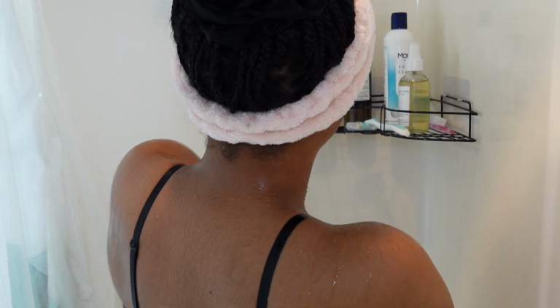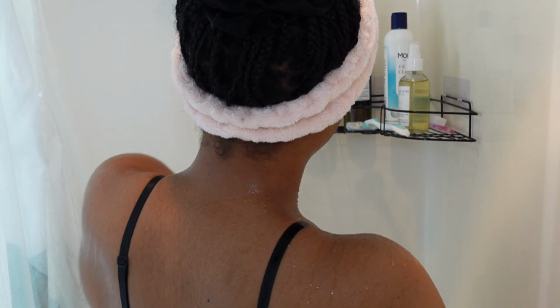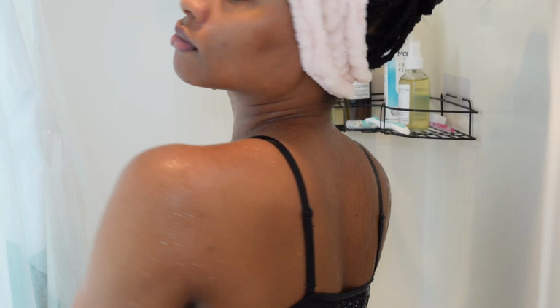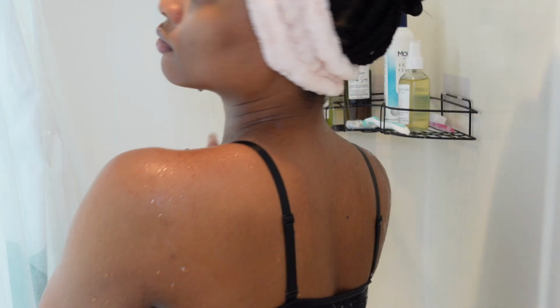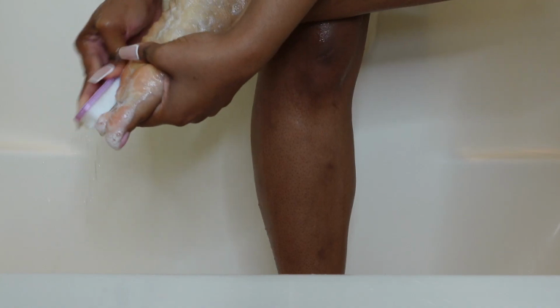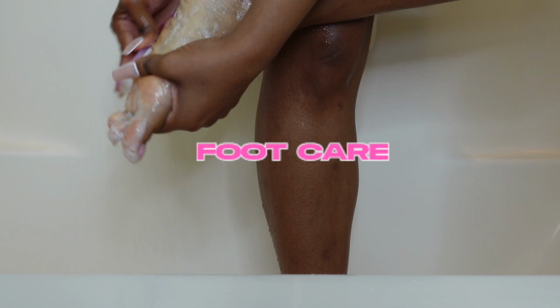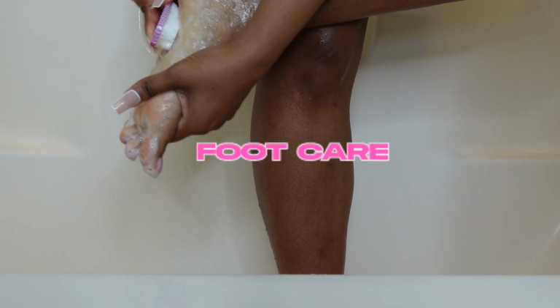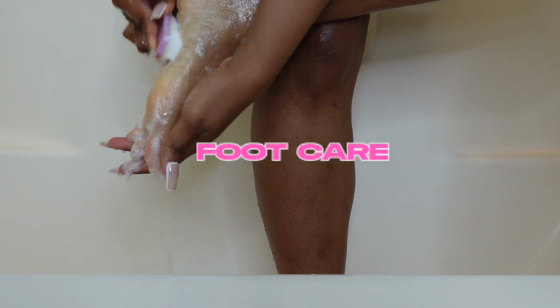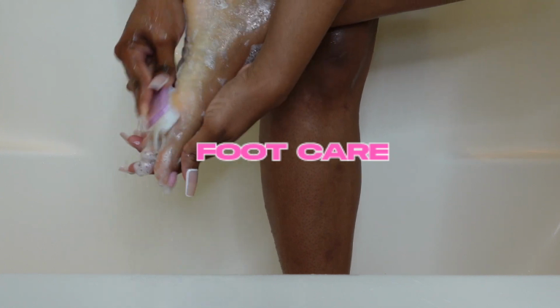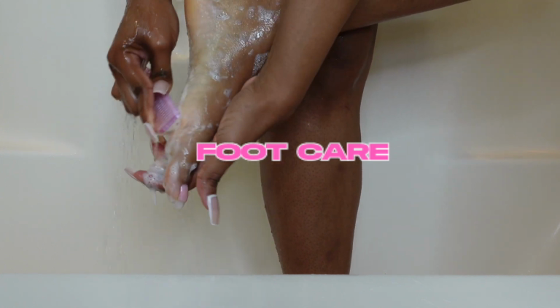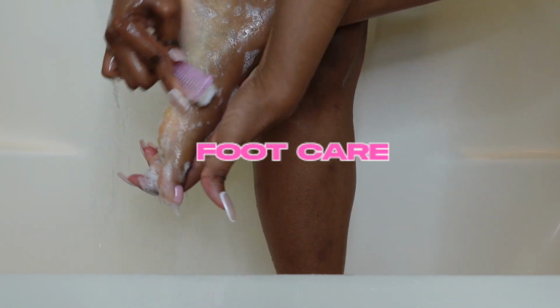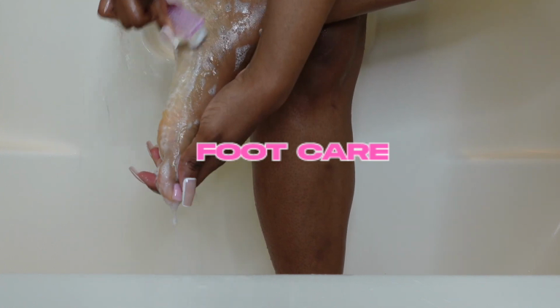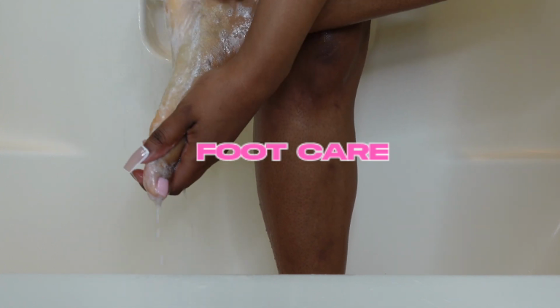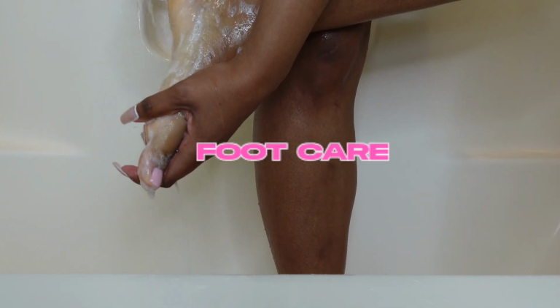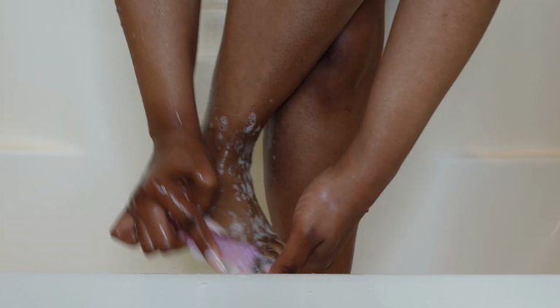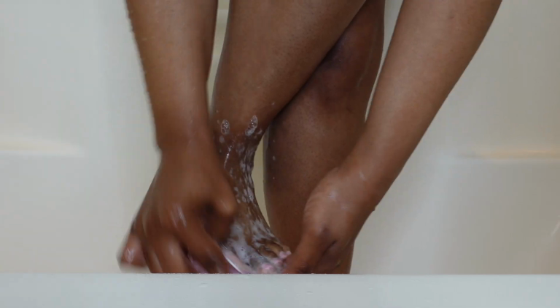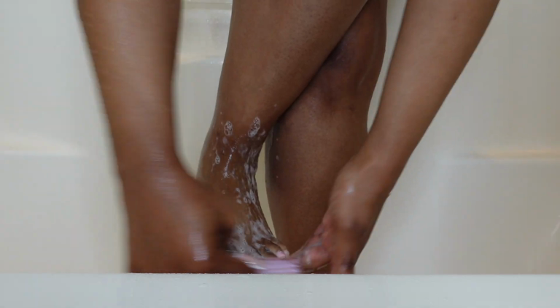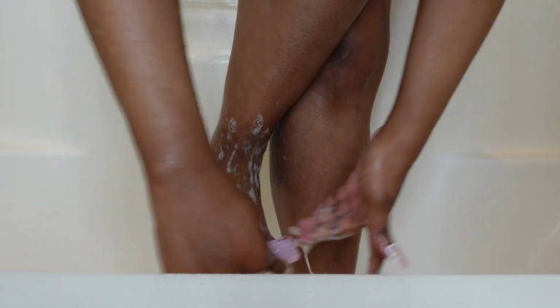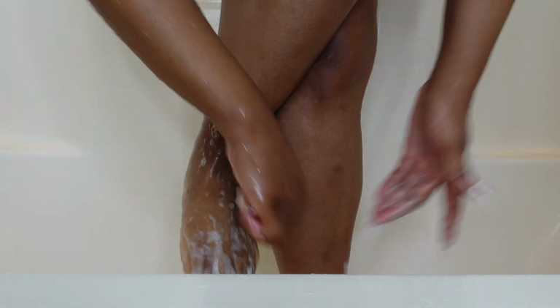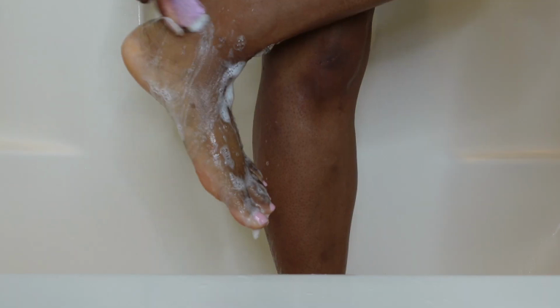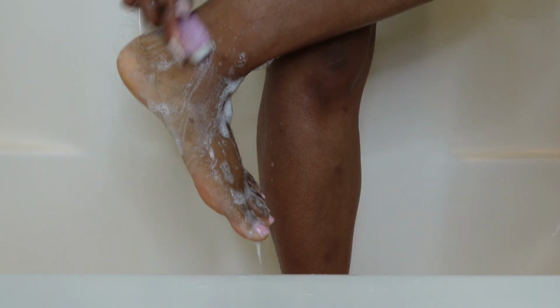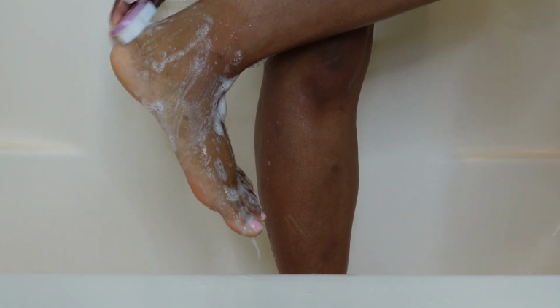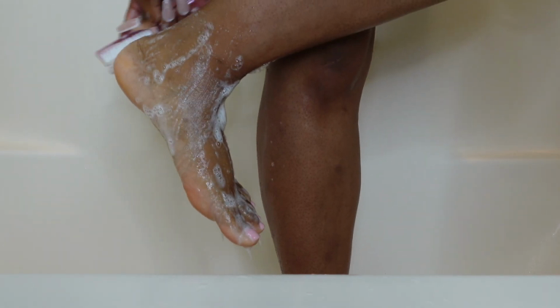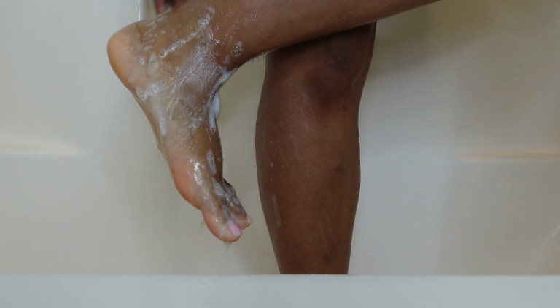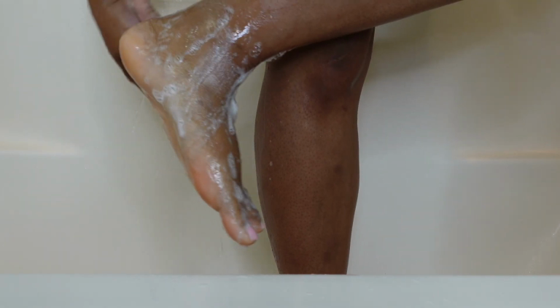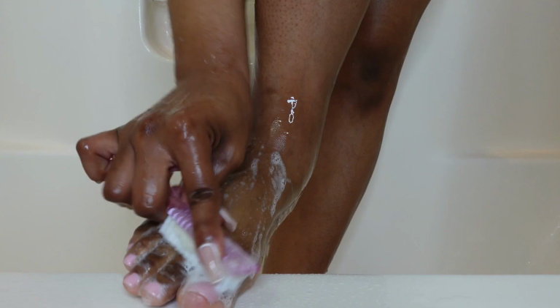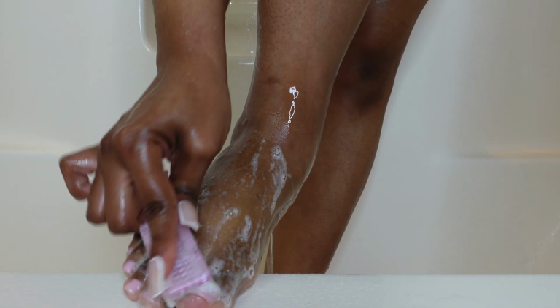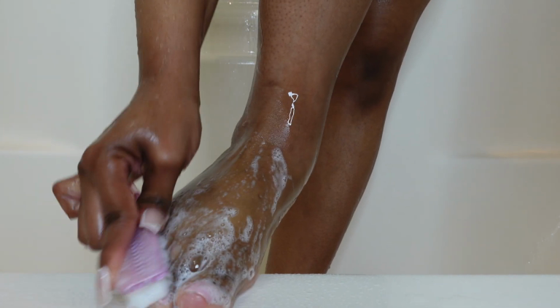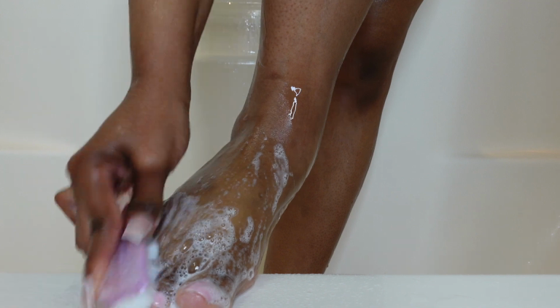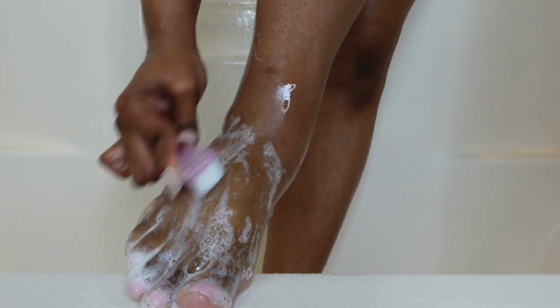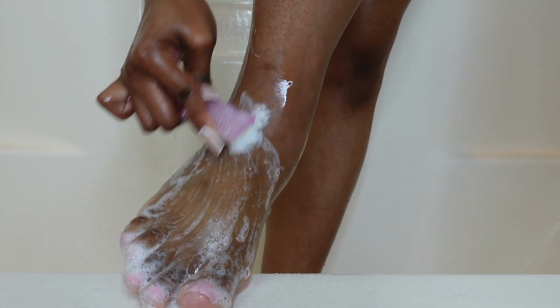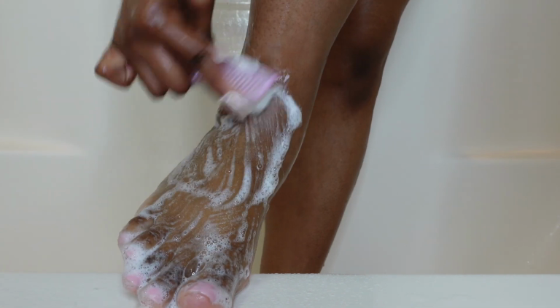After I rinse my body off, I go straight into foot care. For foot care, if you've seen my videos before, I use just one soap and a brush and that is it. I make sure that I cleanse my feet really good, rinse them off, and that's it.